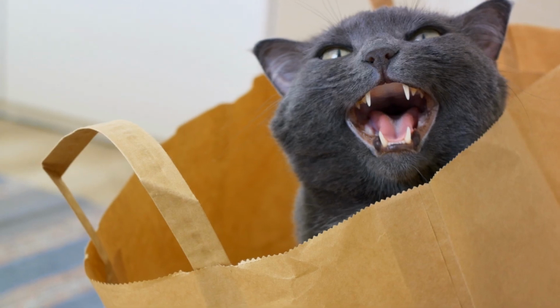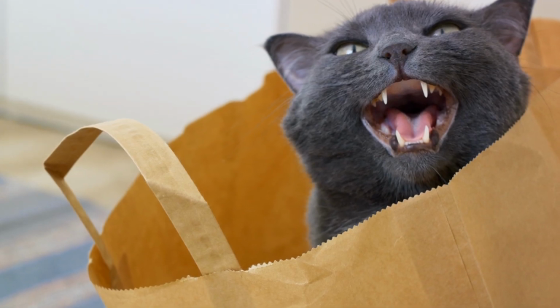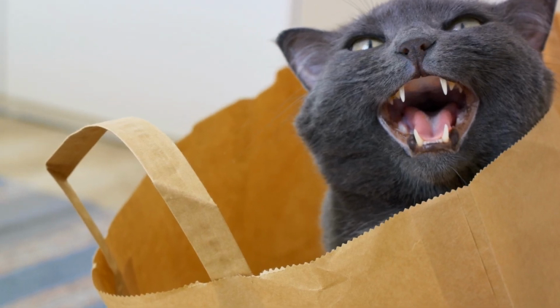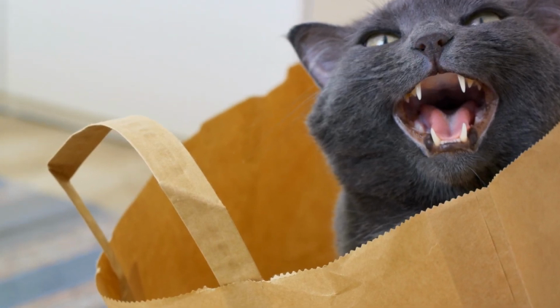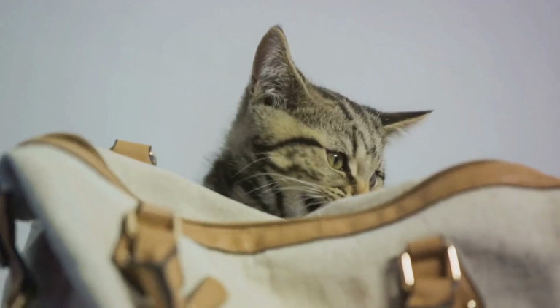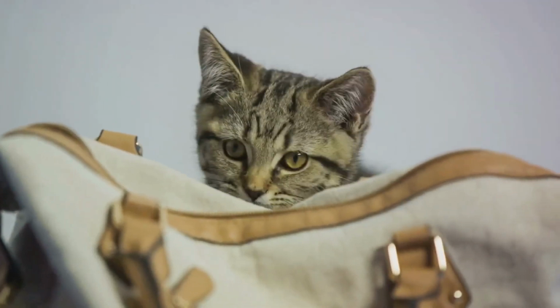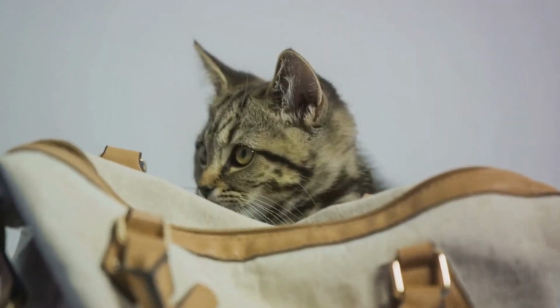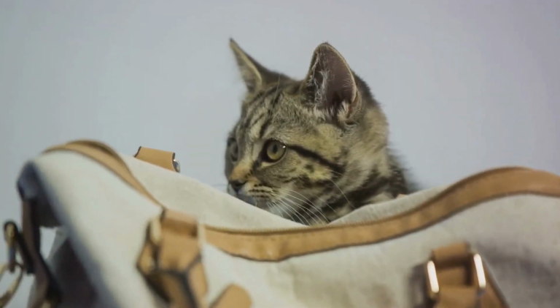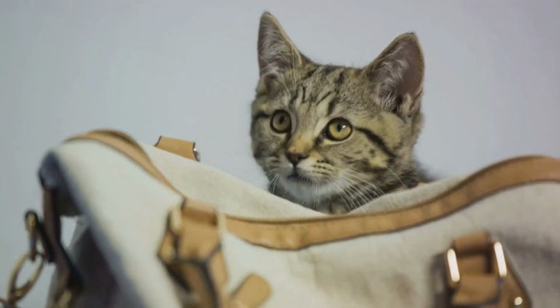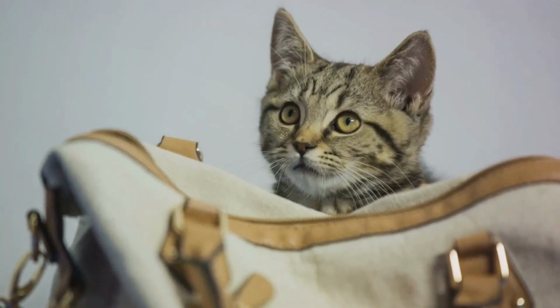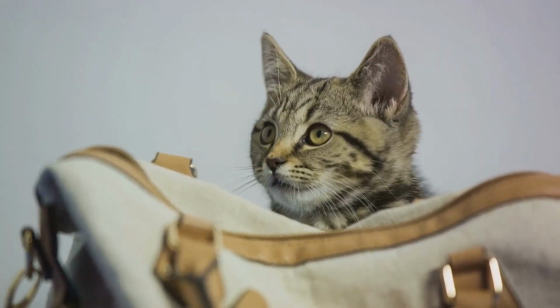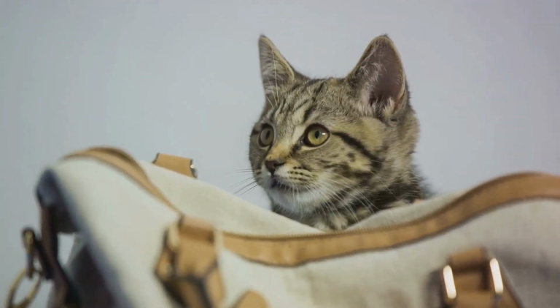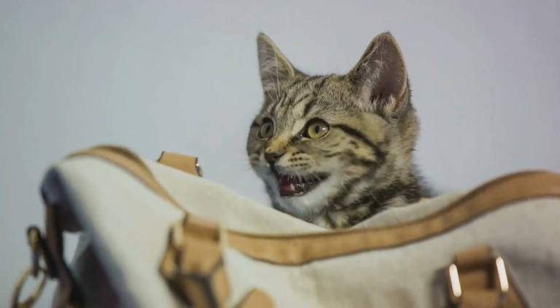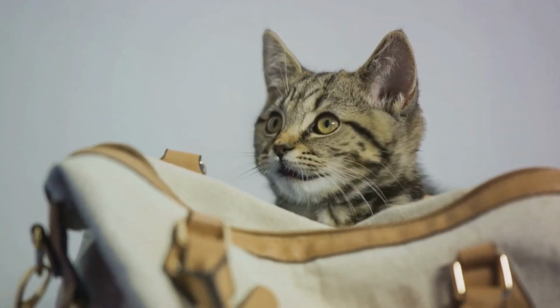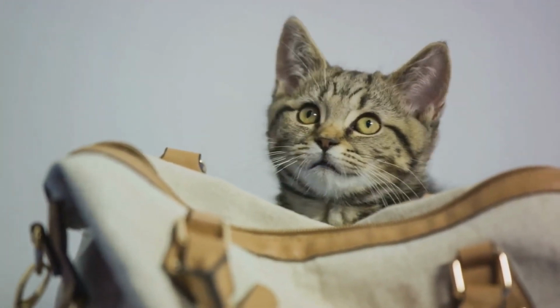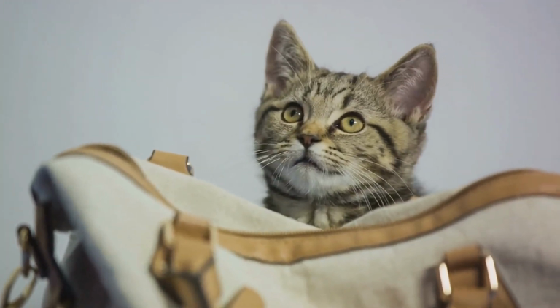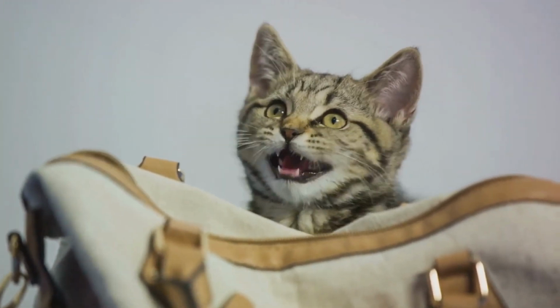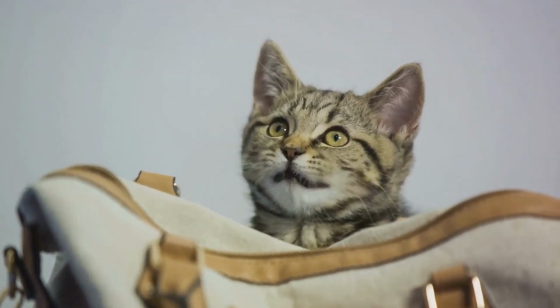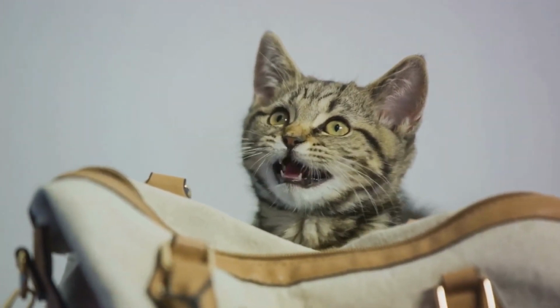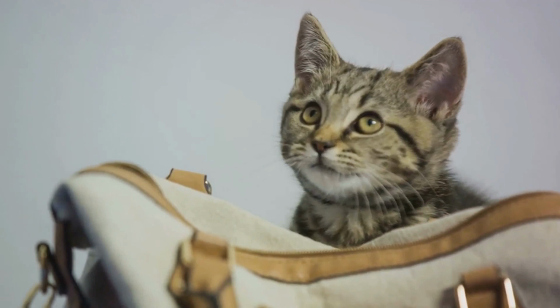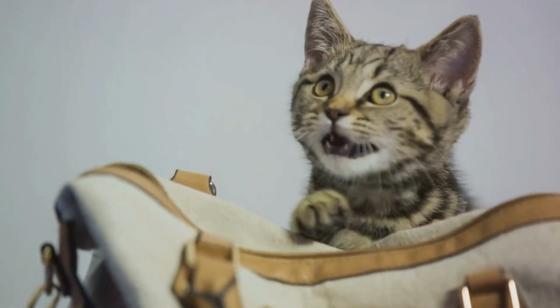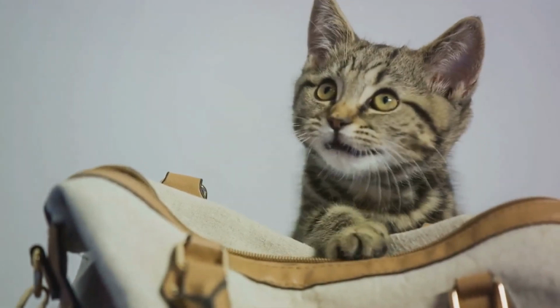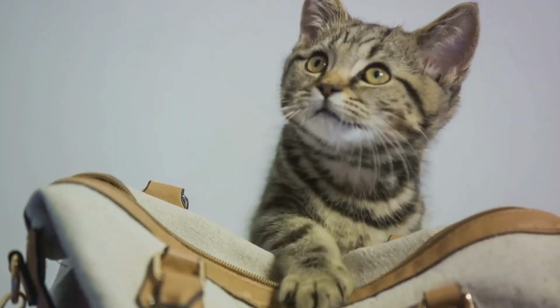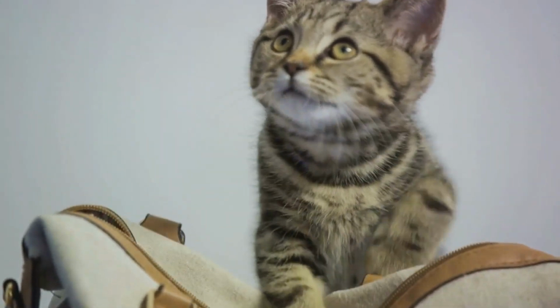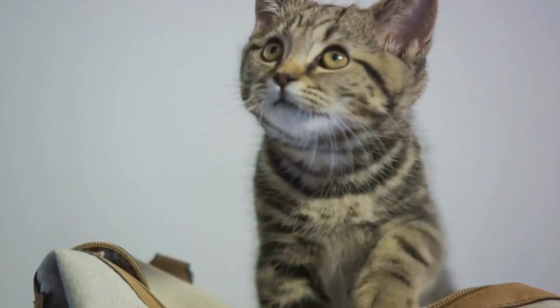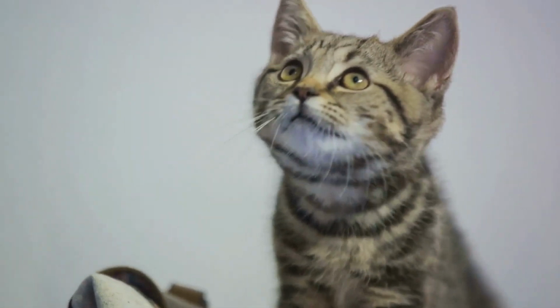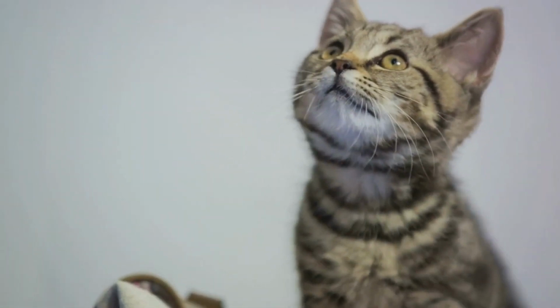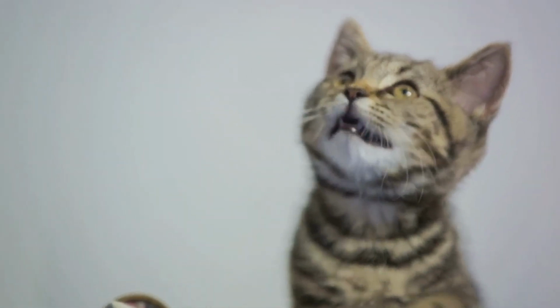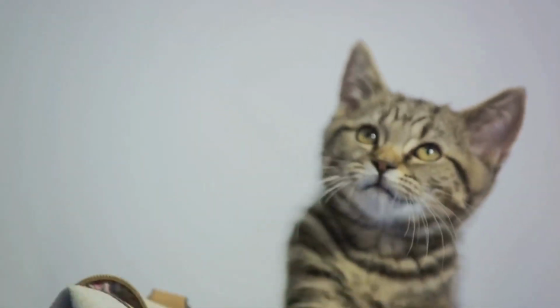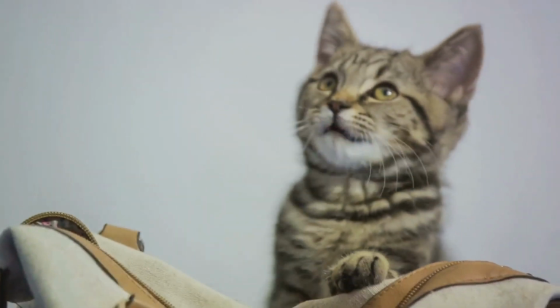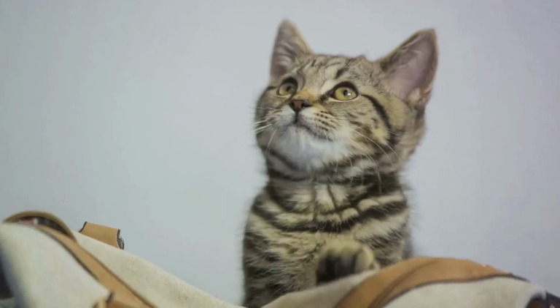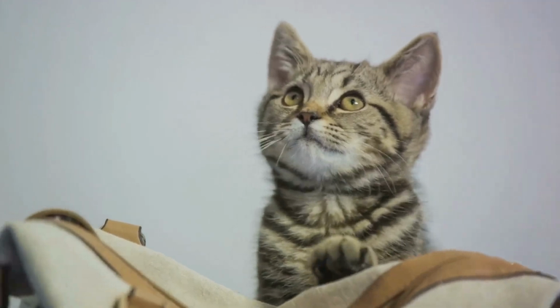Next up, we have treats. Now, who doesn't love a good snack? Cats are no exception. Use treats as a reward for positive behavior or to lure your cat's attention. But remember, moderation is key. We don't want our feline friends becoming too reliant on treats.